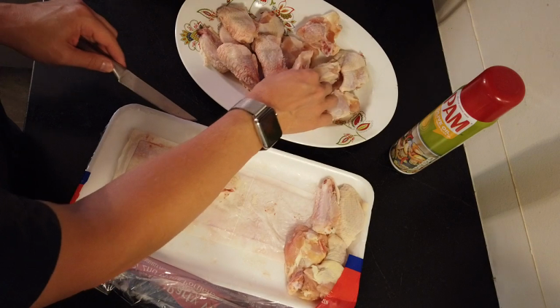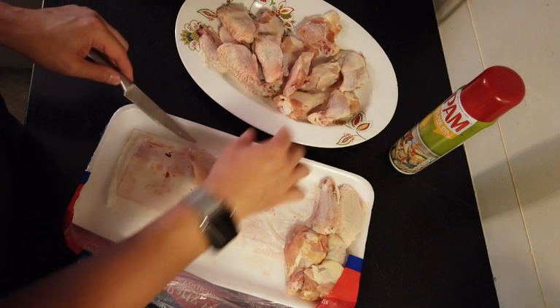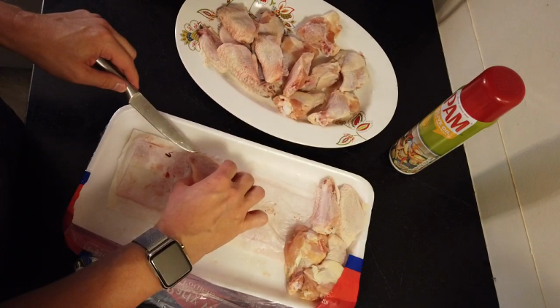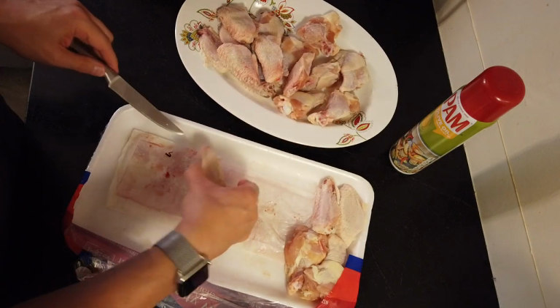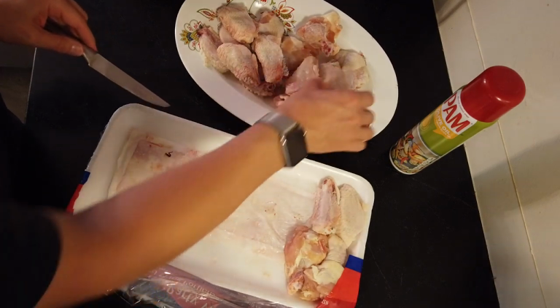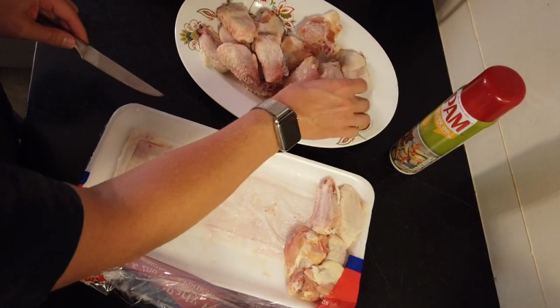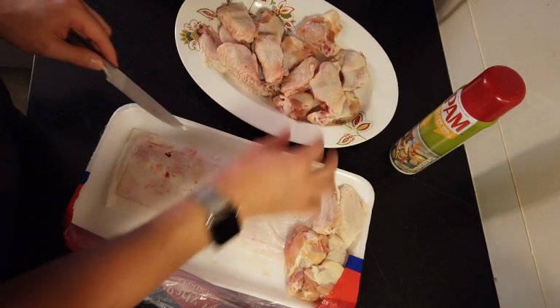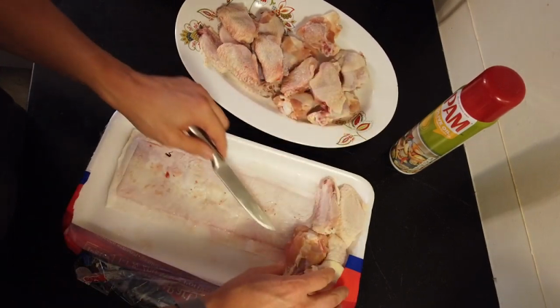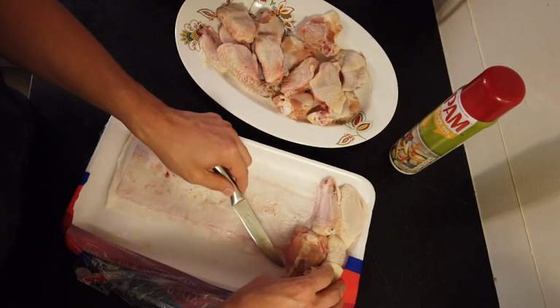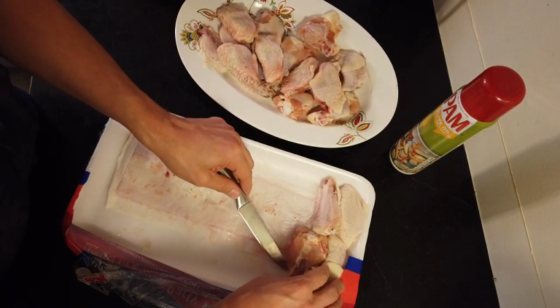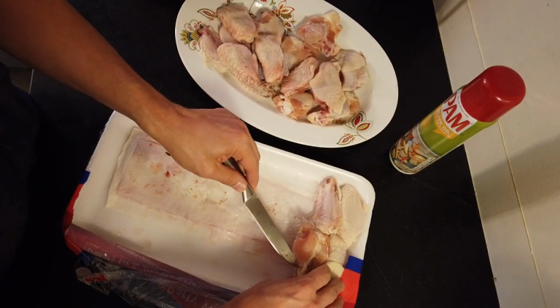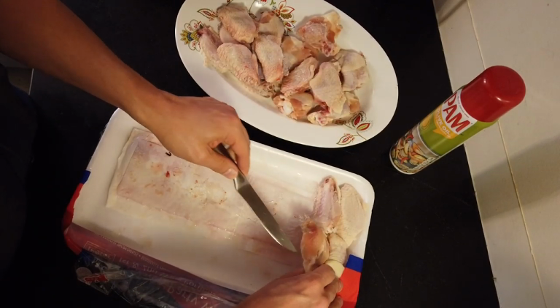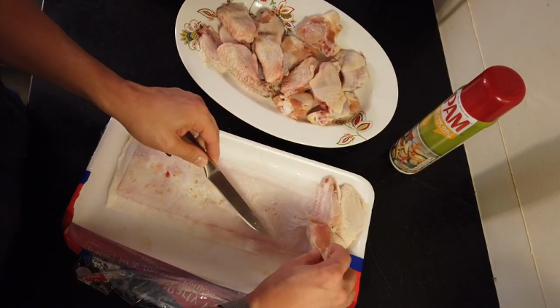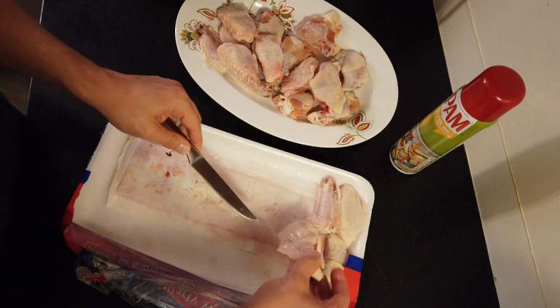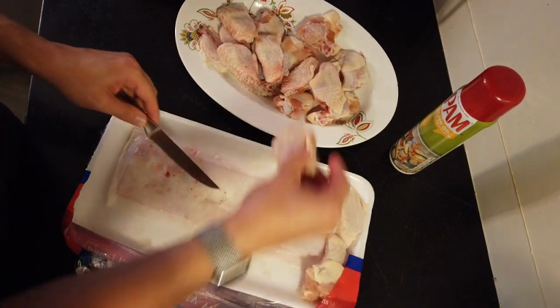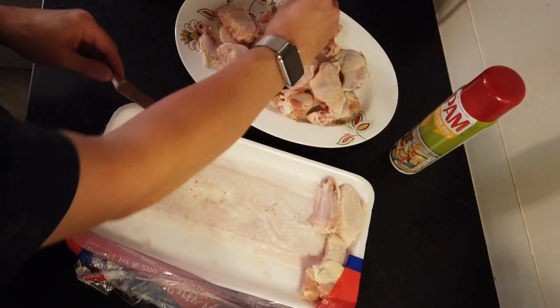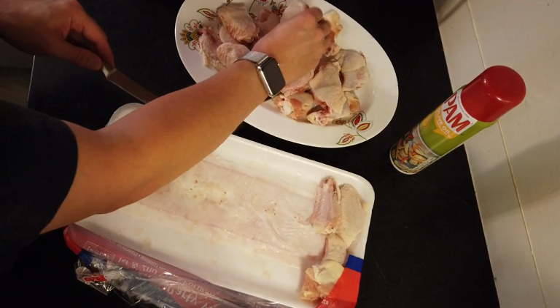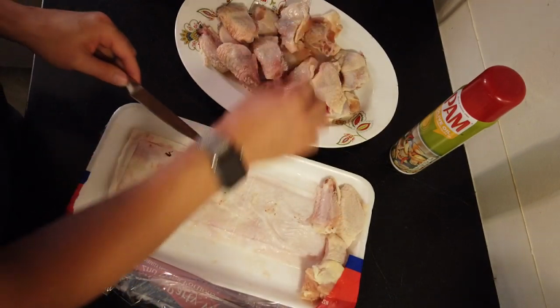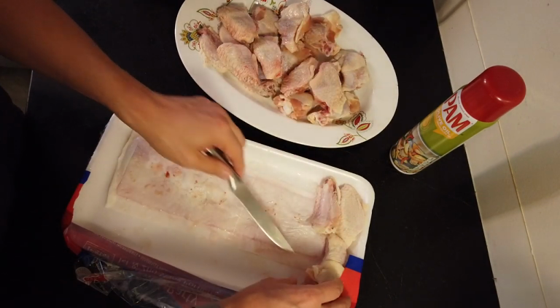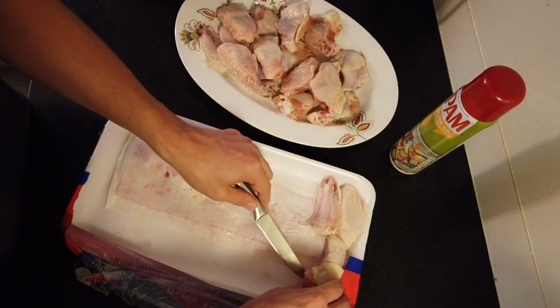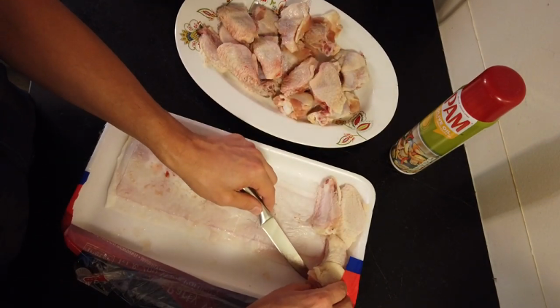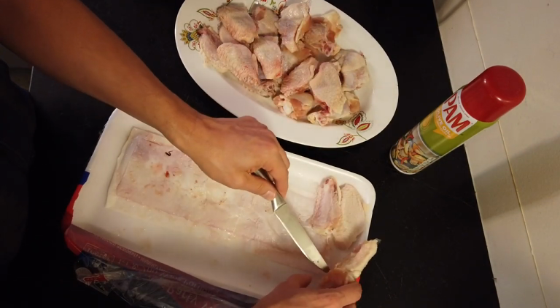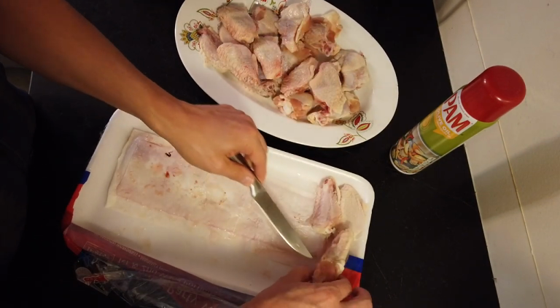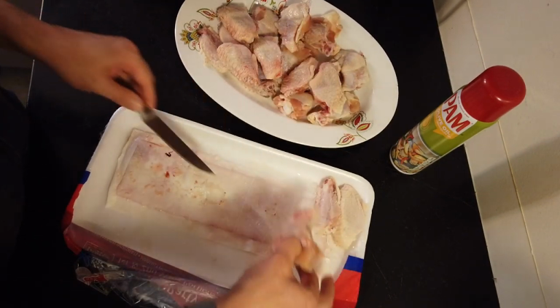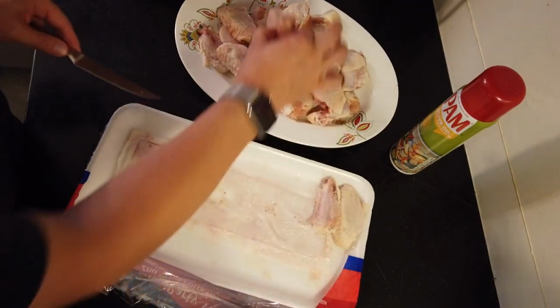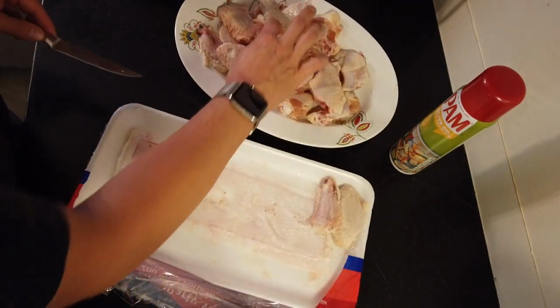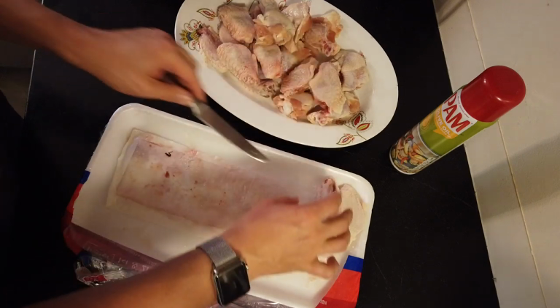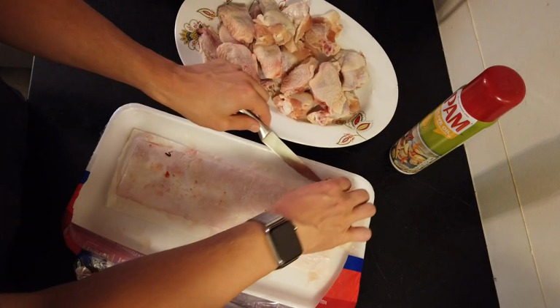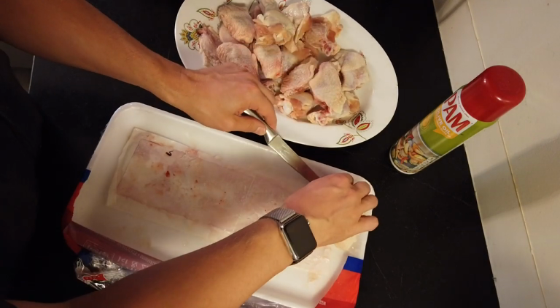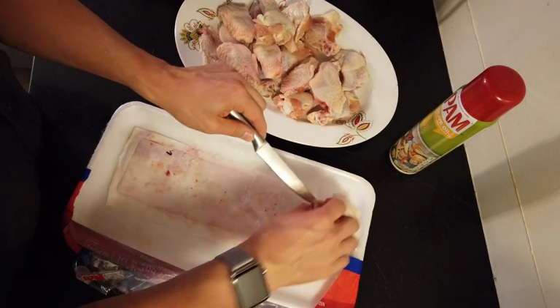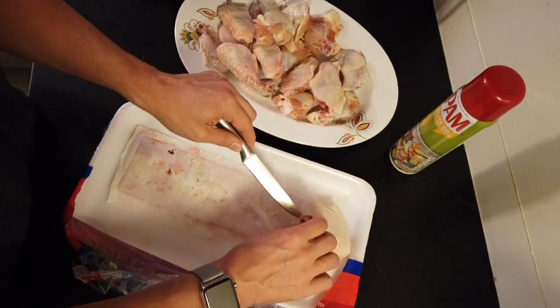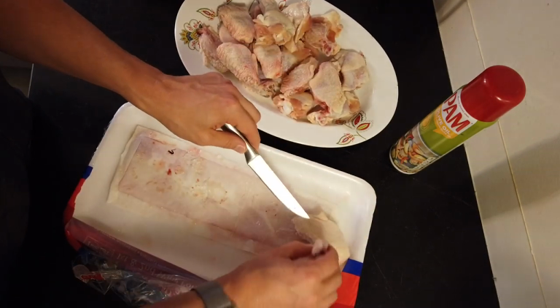I have not used this air fryer yet. I read through the instructions. It seems pretty basic, which is an advantage. It's not super complicated.